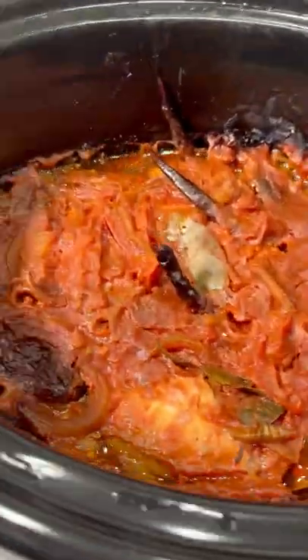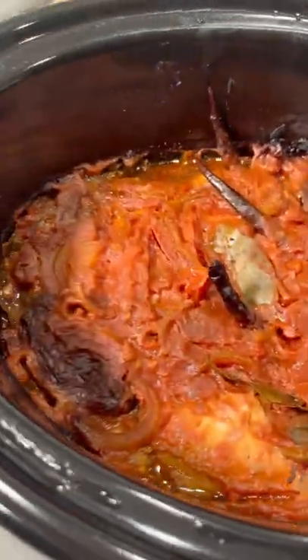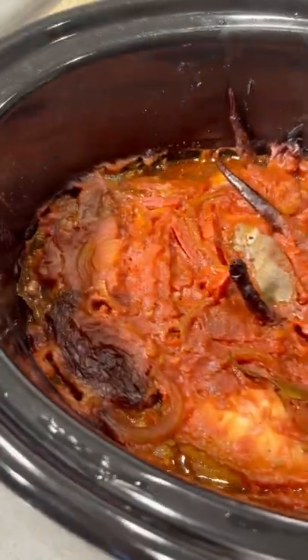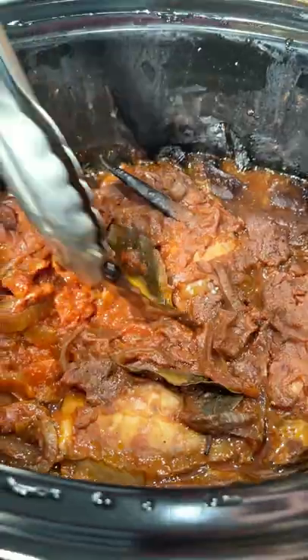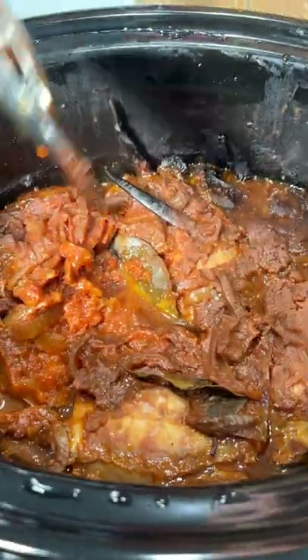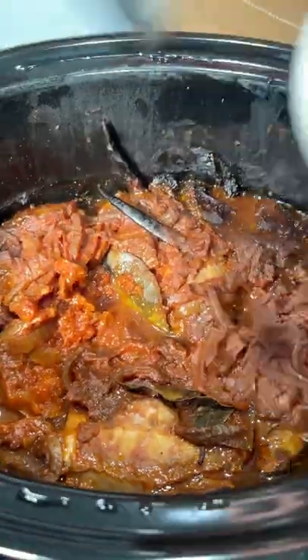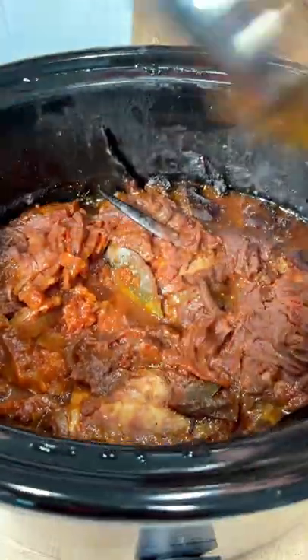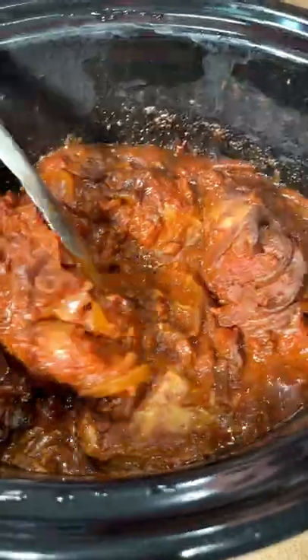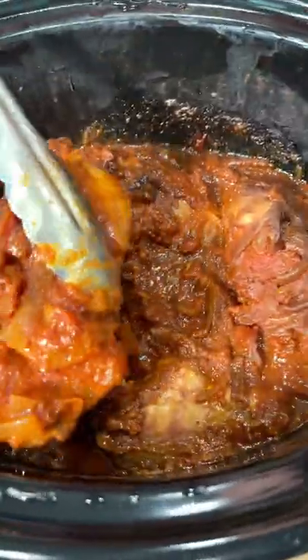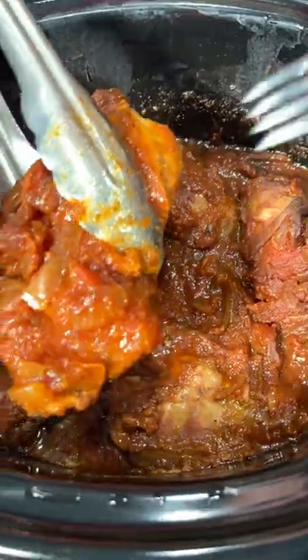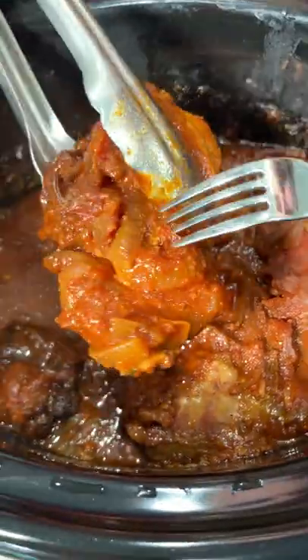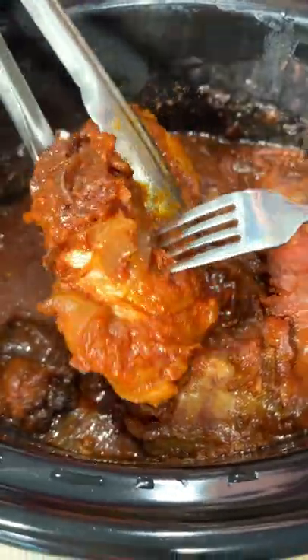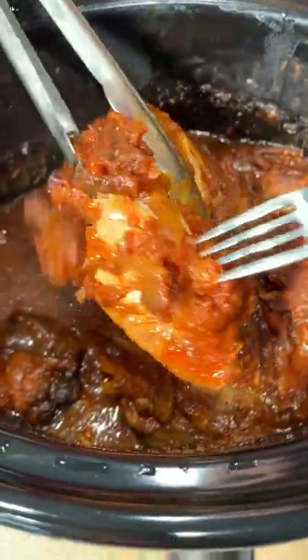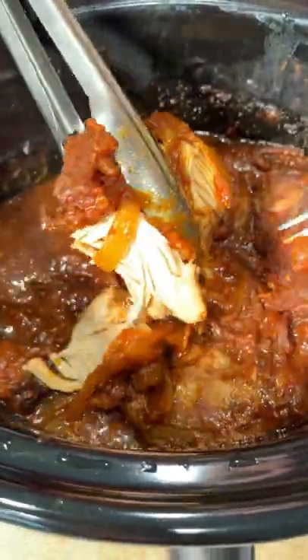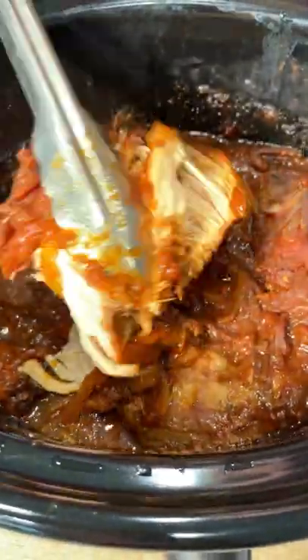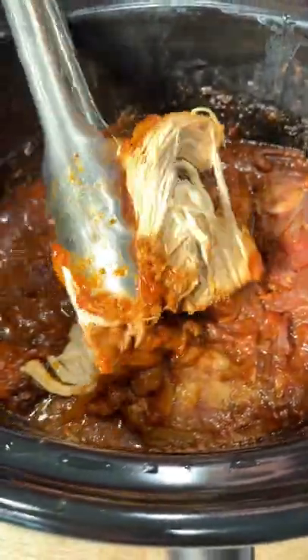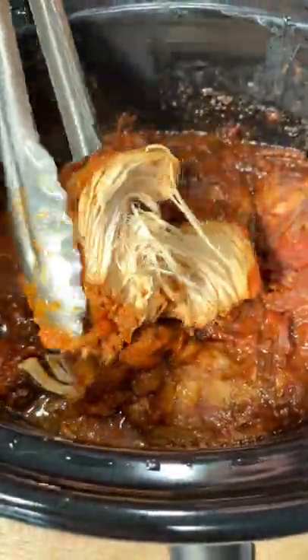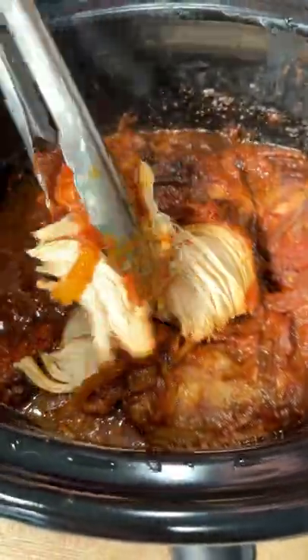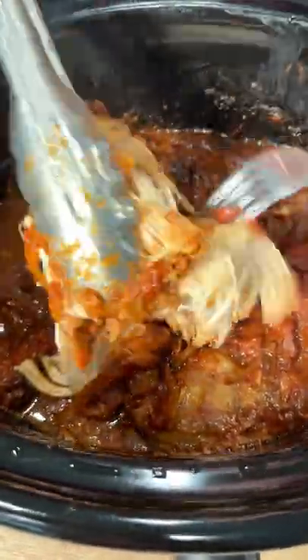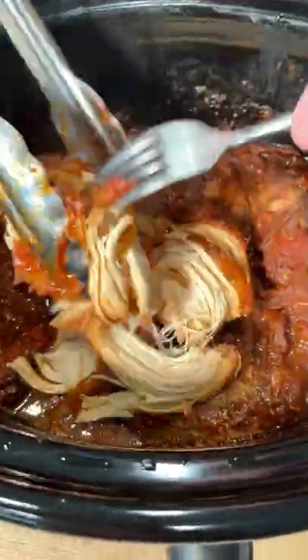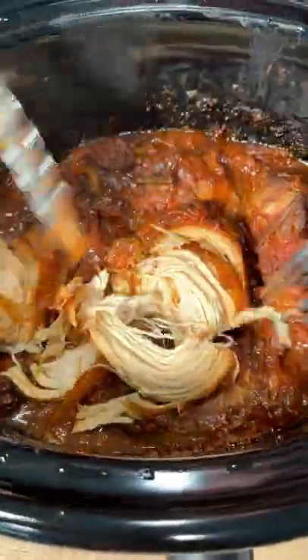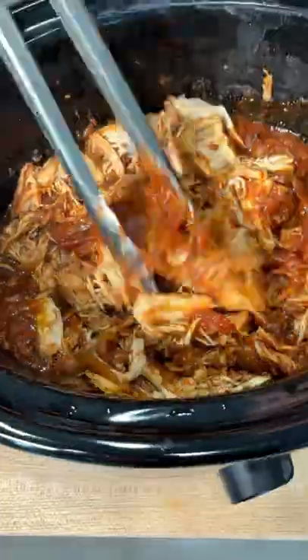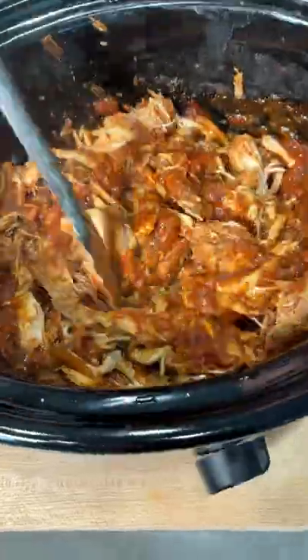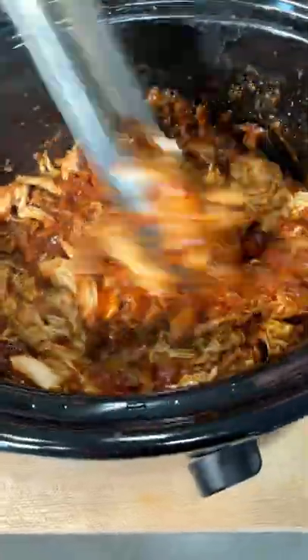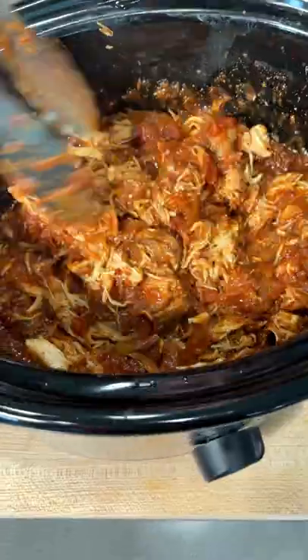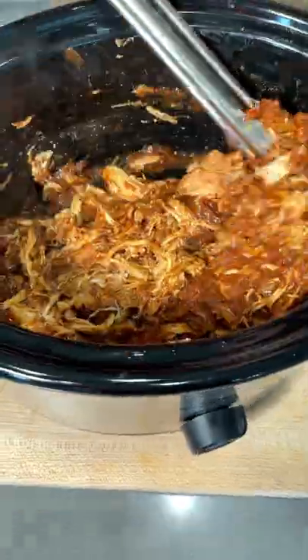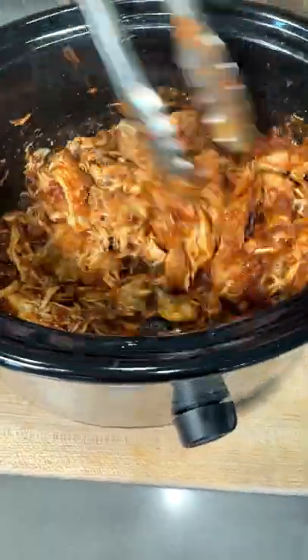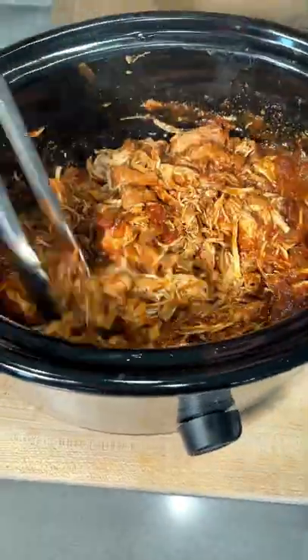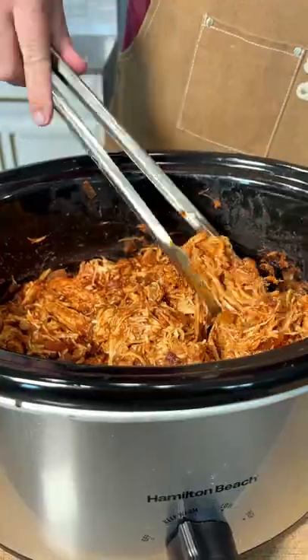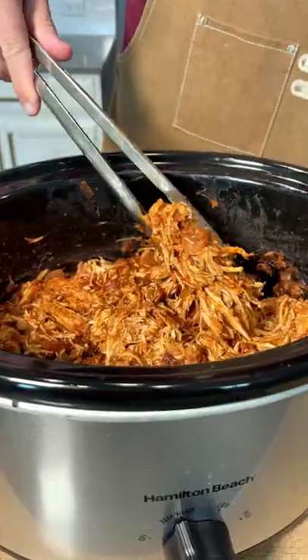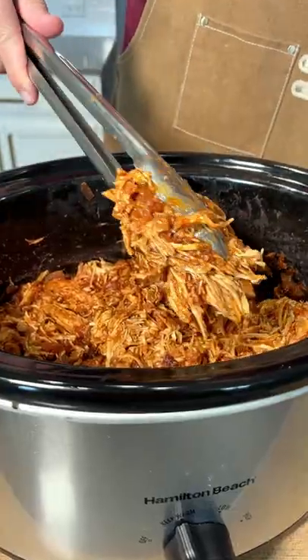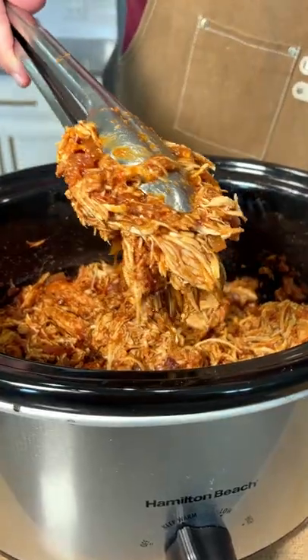Now watch this. Once you get the chilies out, the chicken doesn't even need to be pulled — it just falls apart. That's how tender this is. You basically just stir it up and you're done.